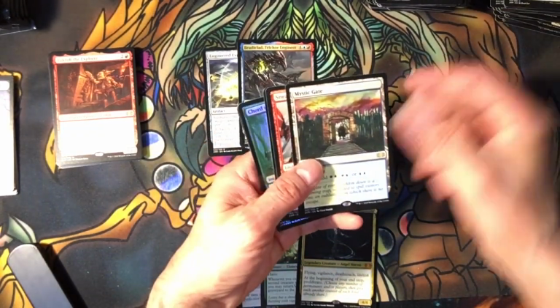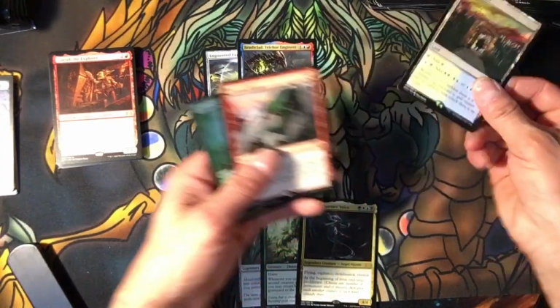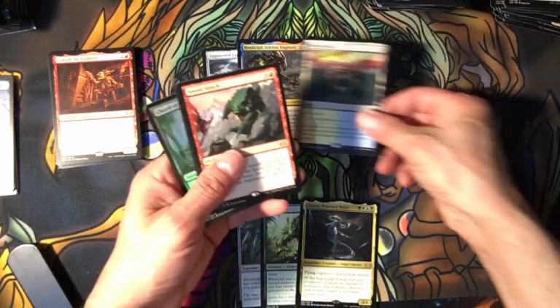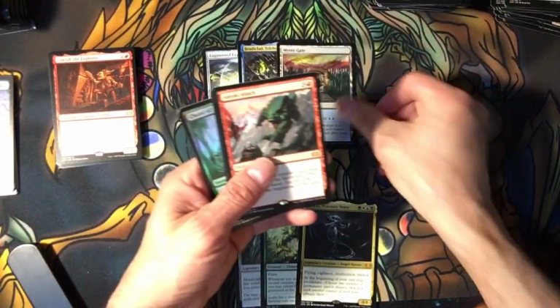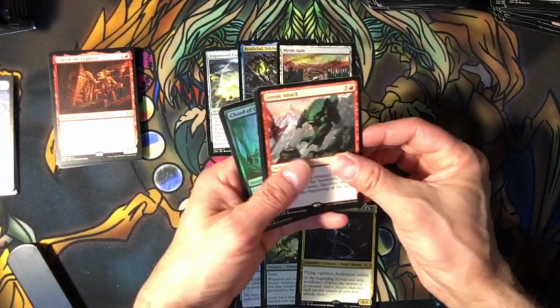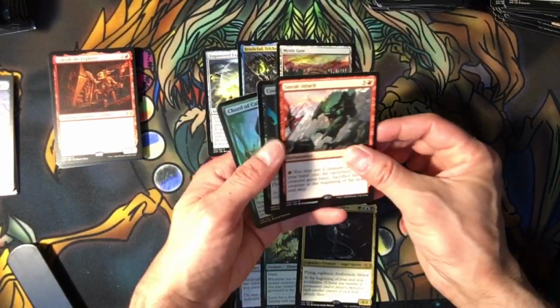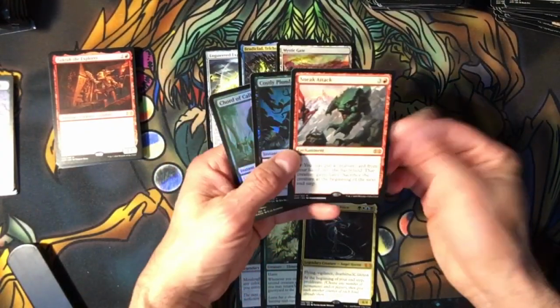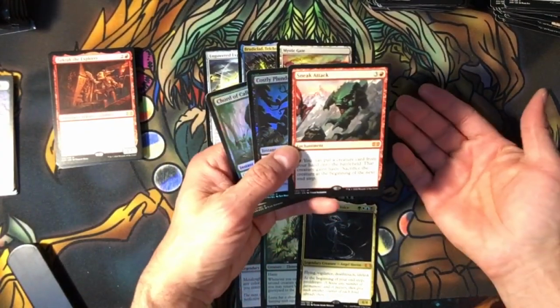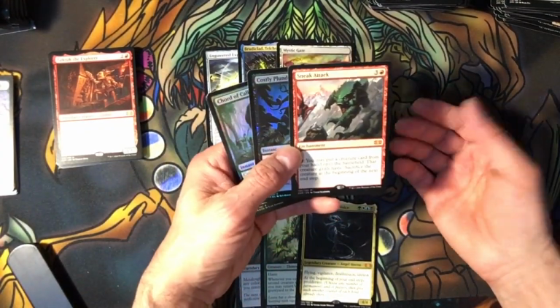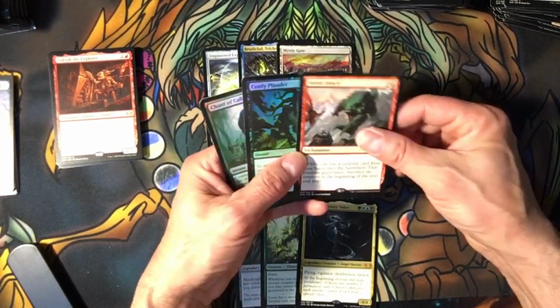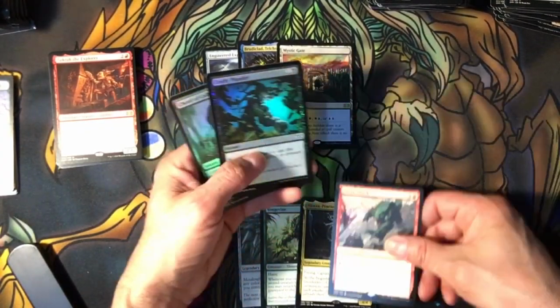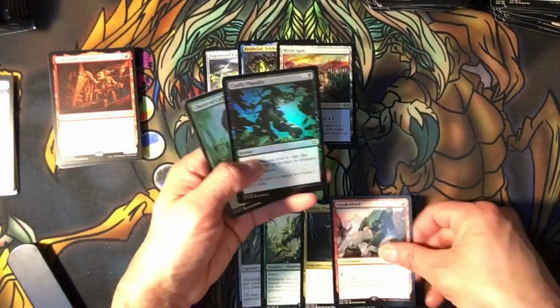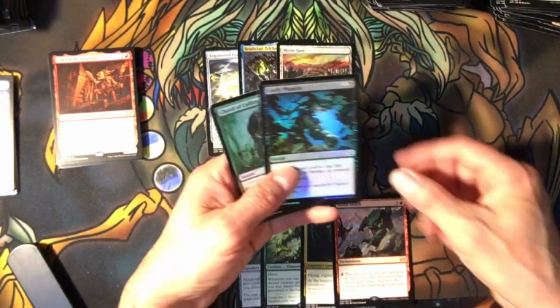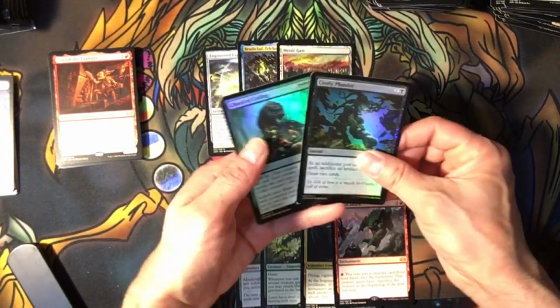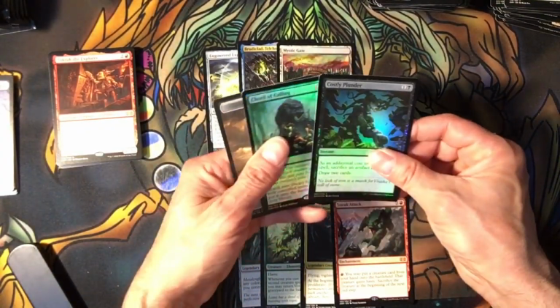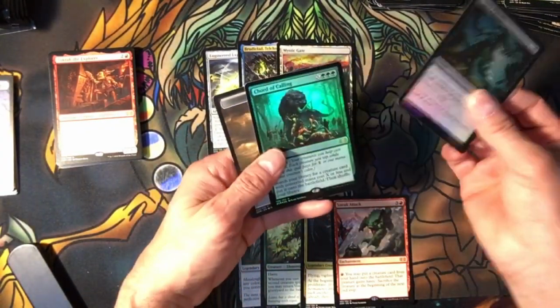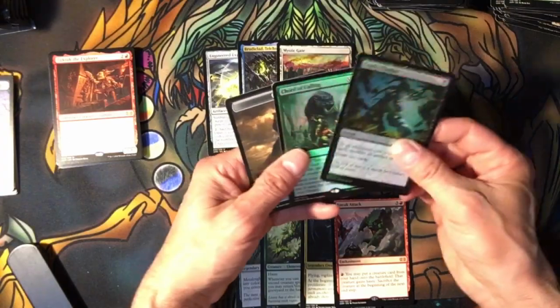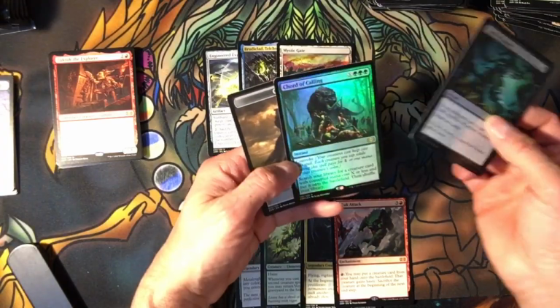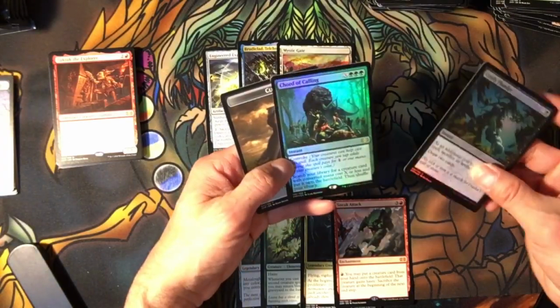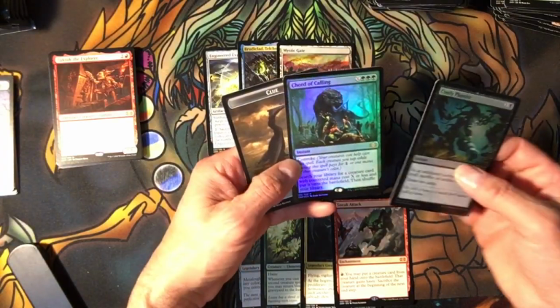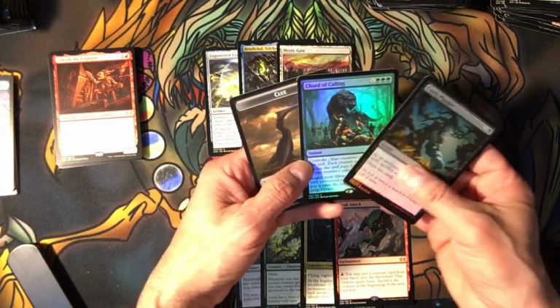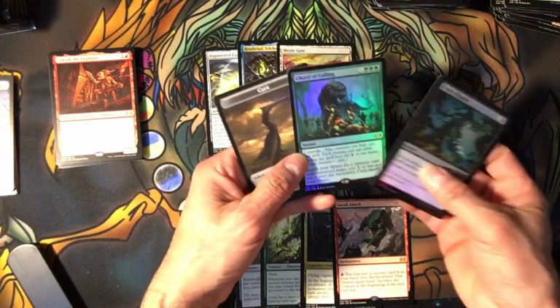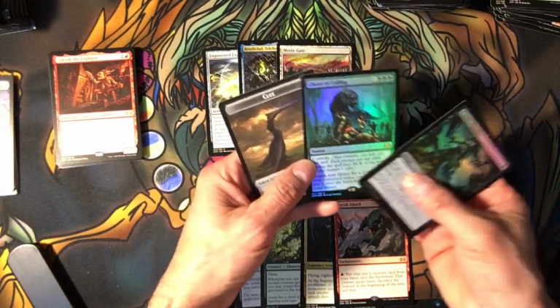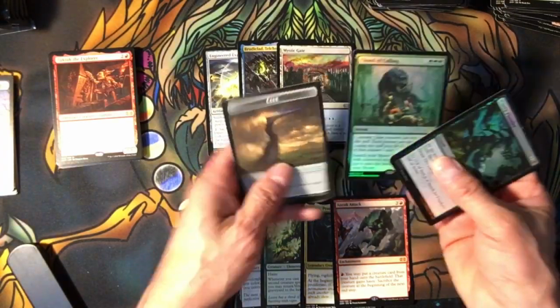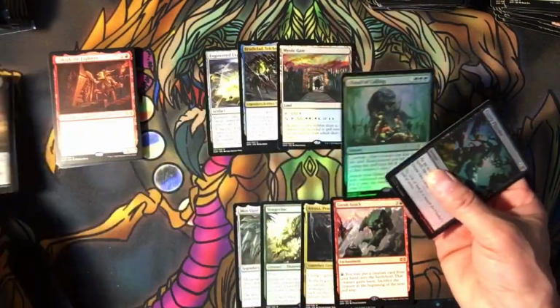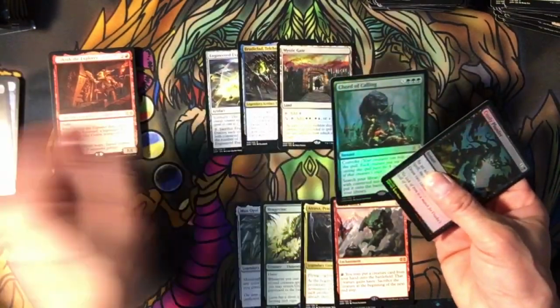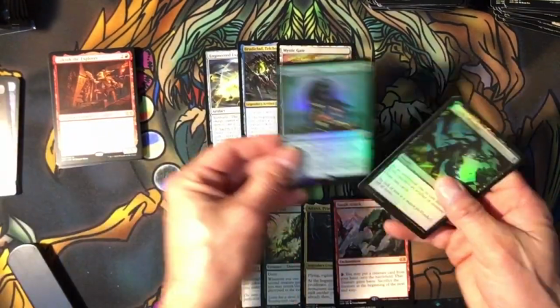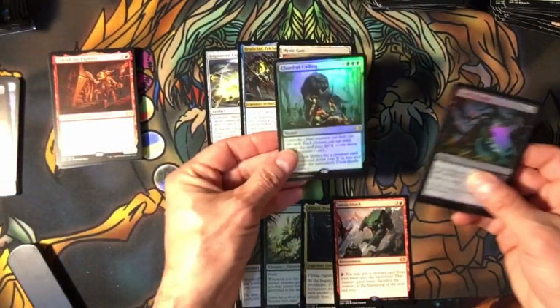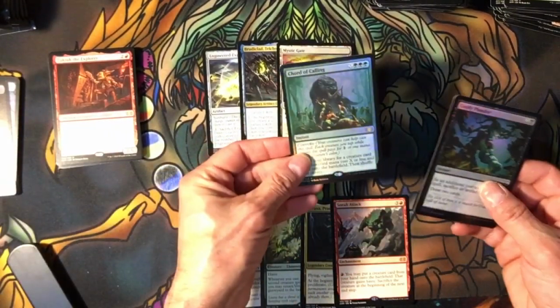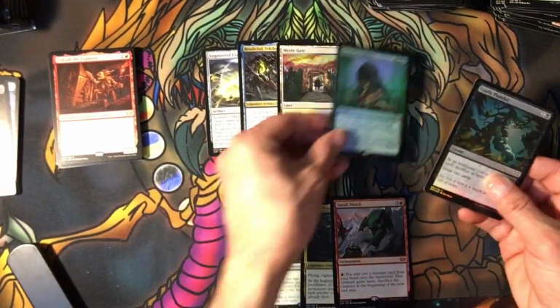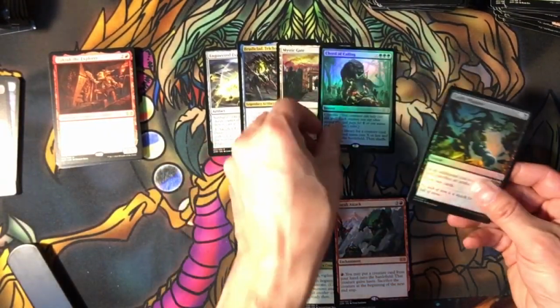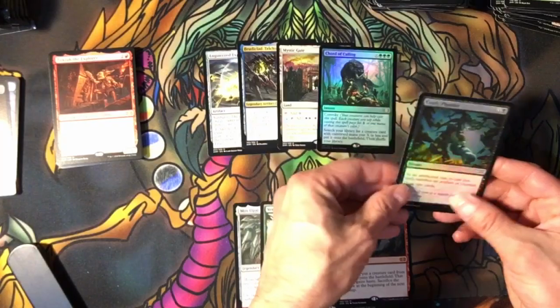Here's a land — that's the Gate. Sneak Attack. What's this — a Court of Cunning, foiled one. That's cute.